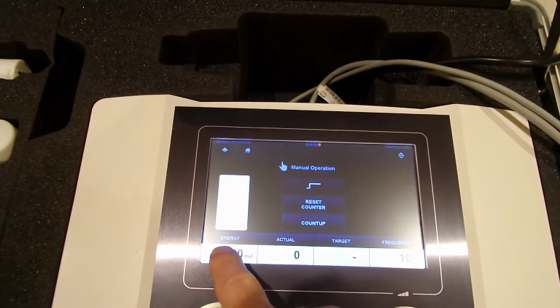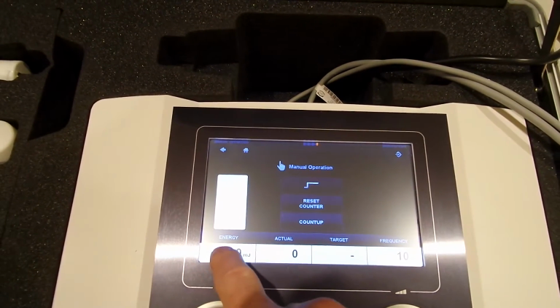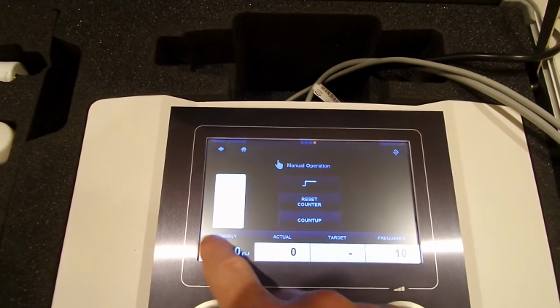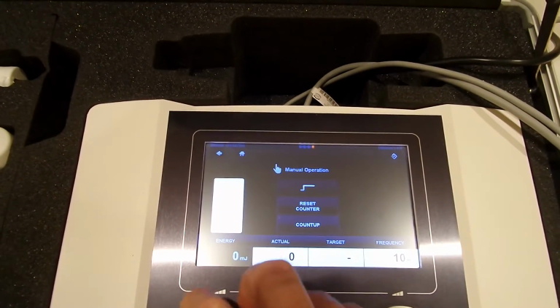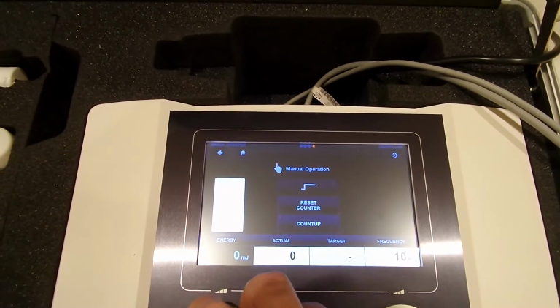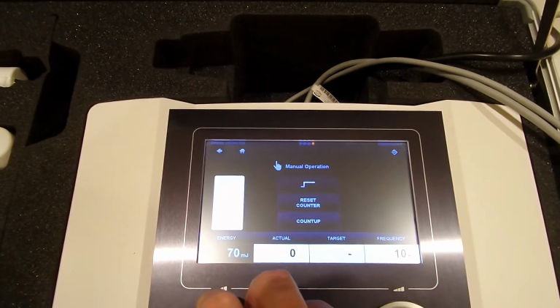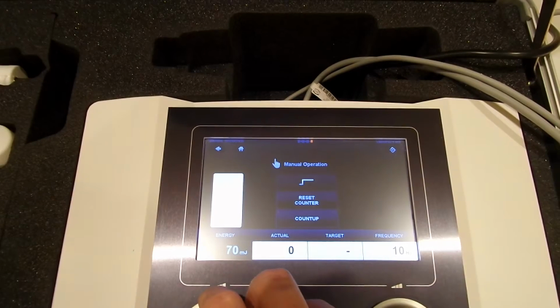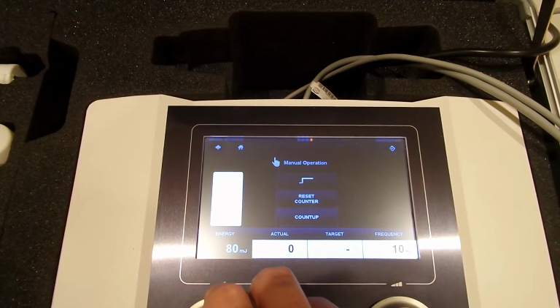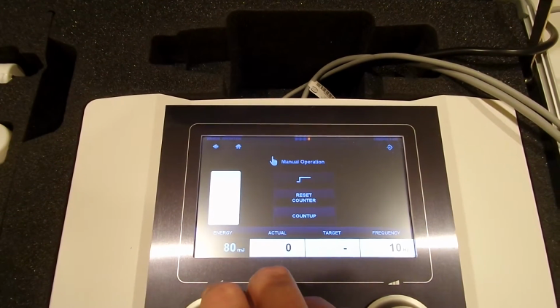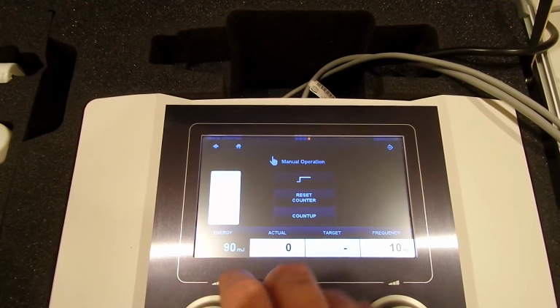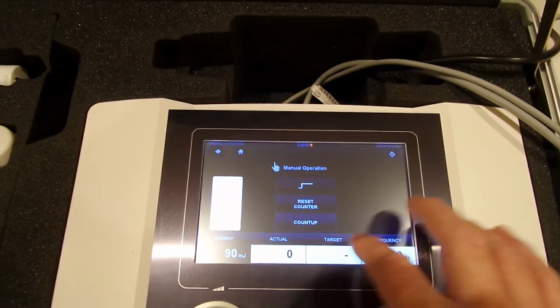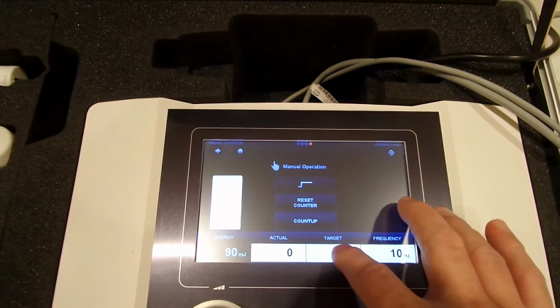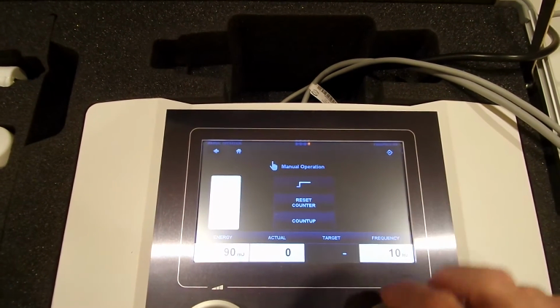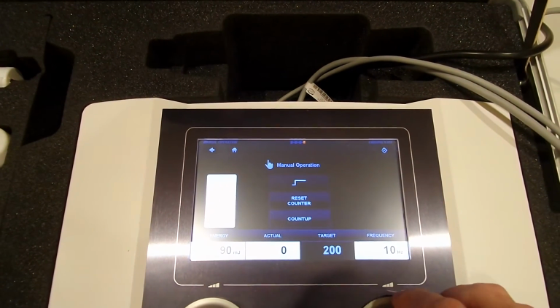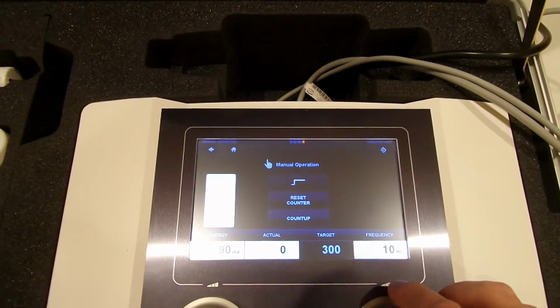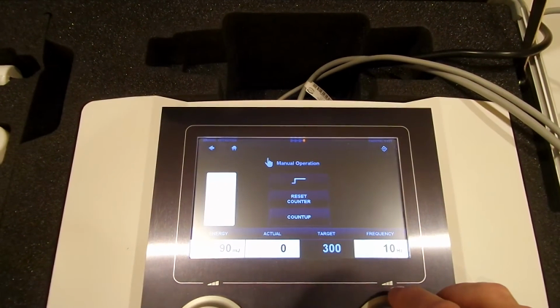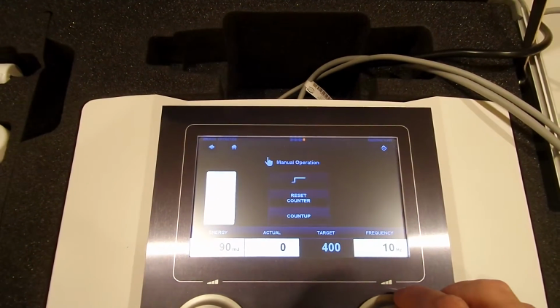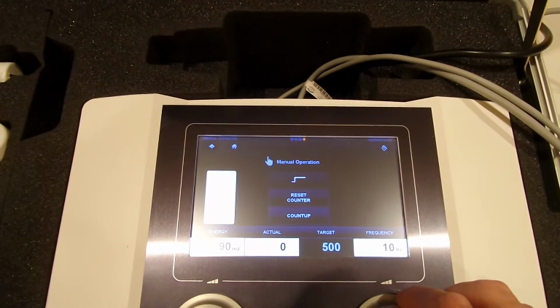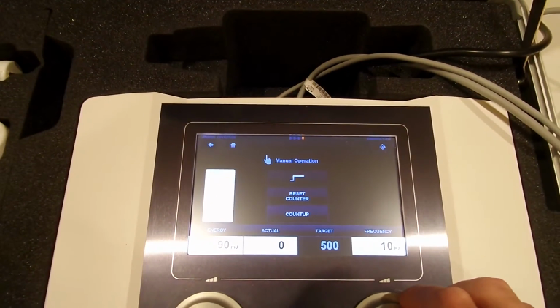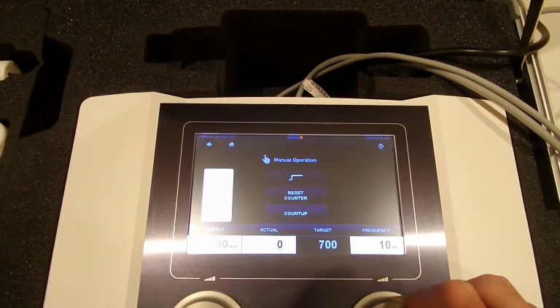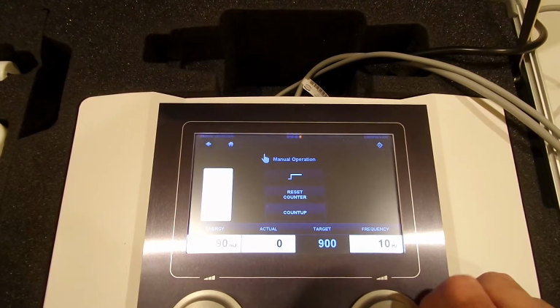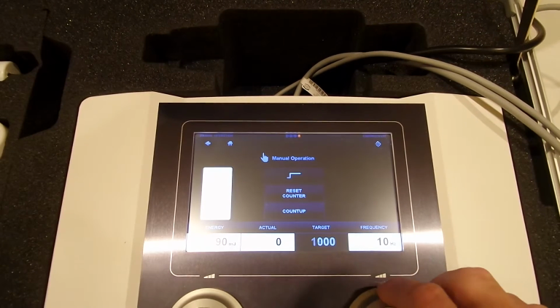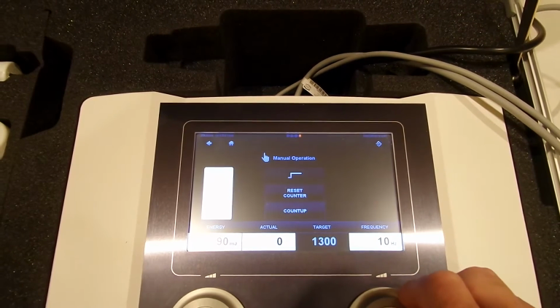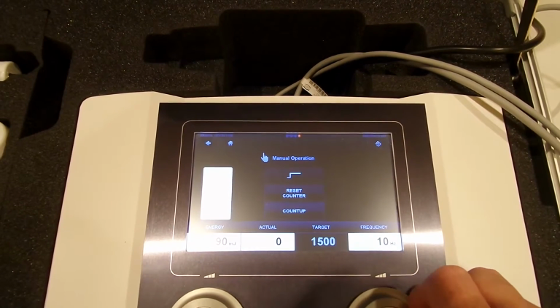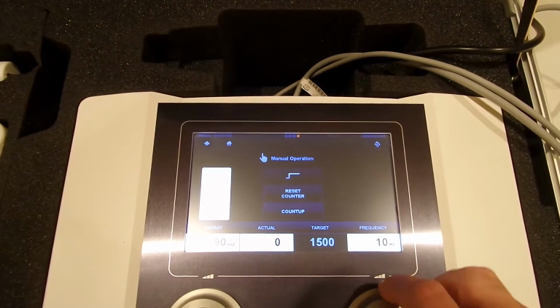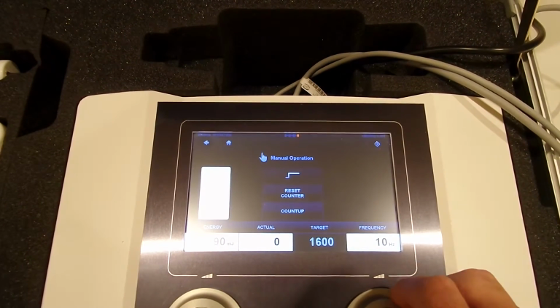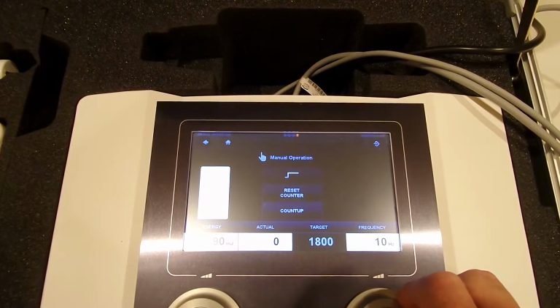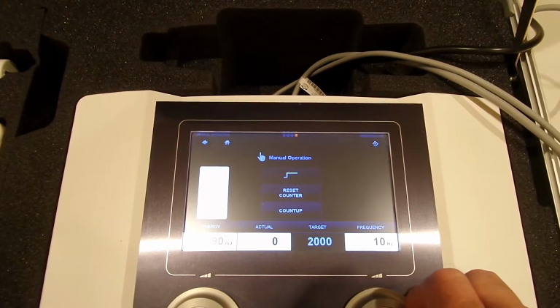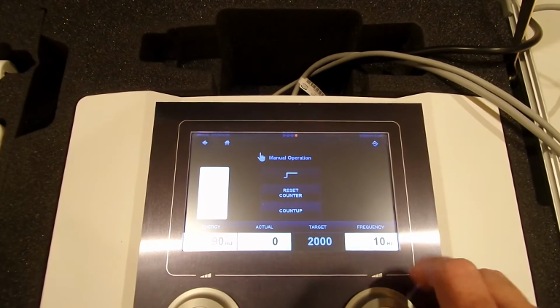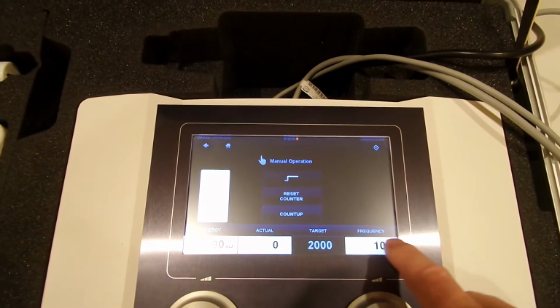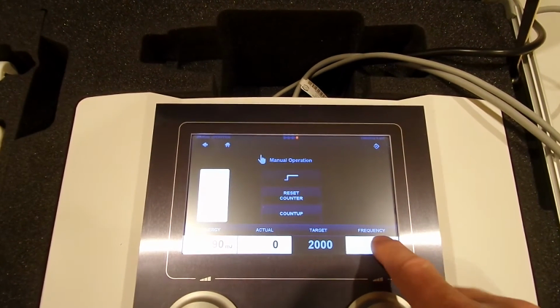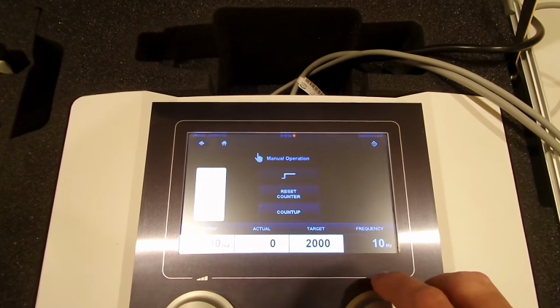We're going to set 90mJ for 2000 shocks at 12Hz.